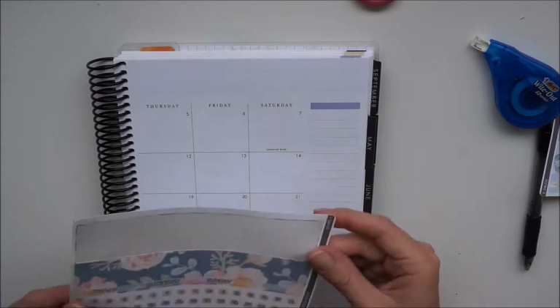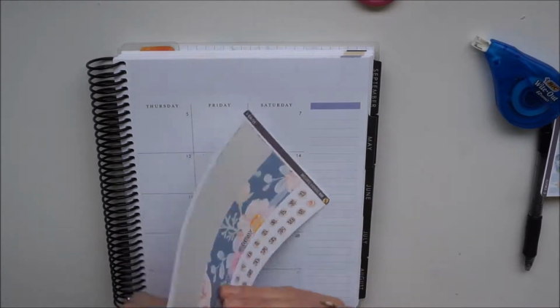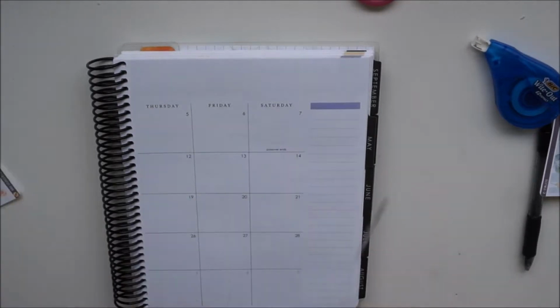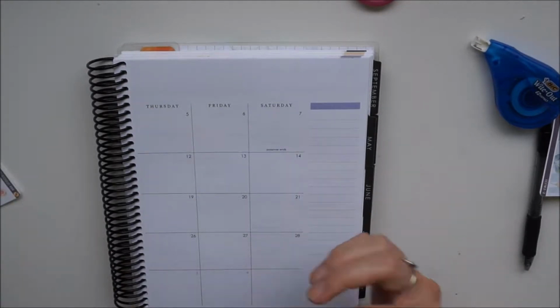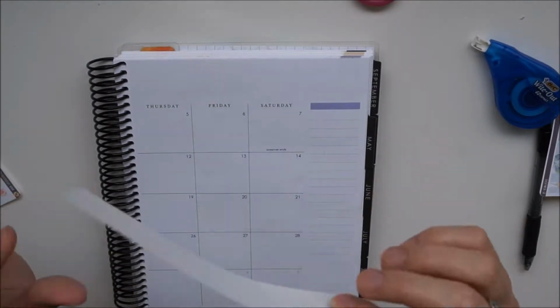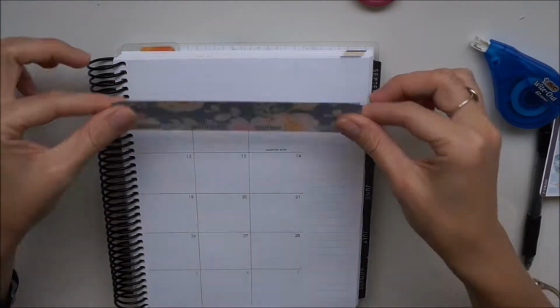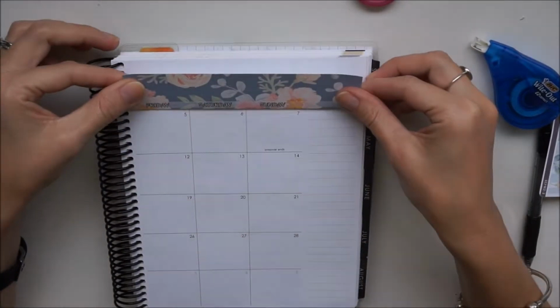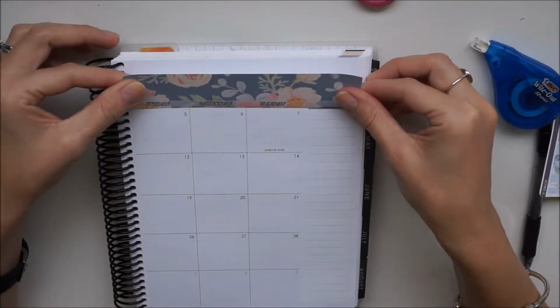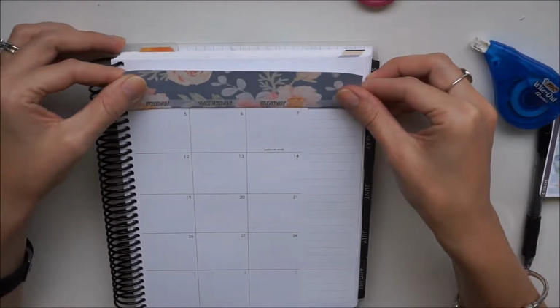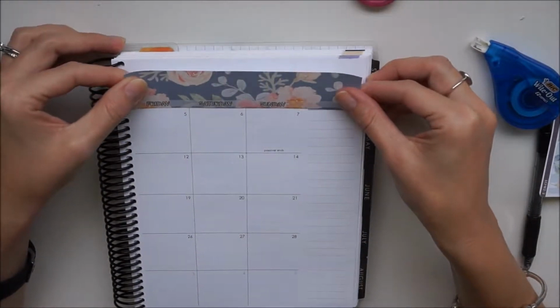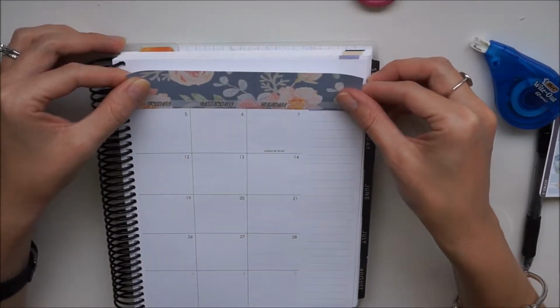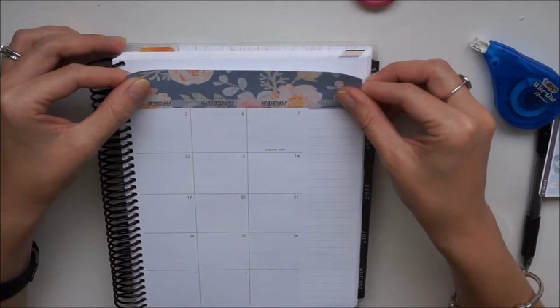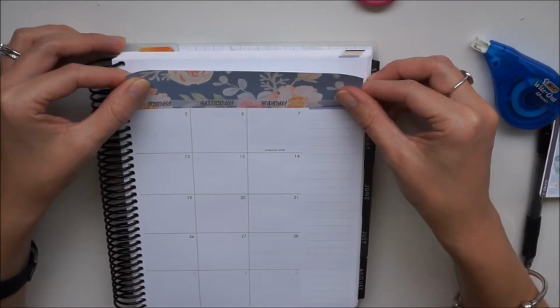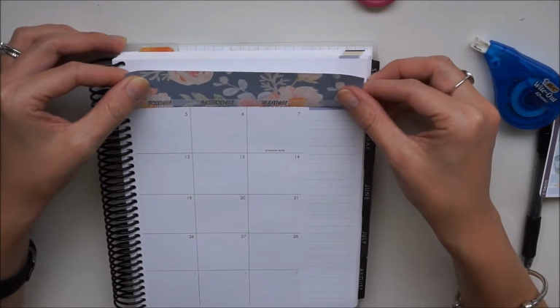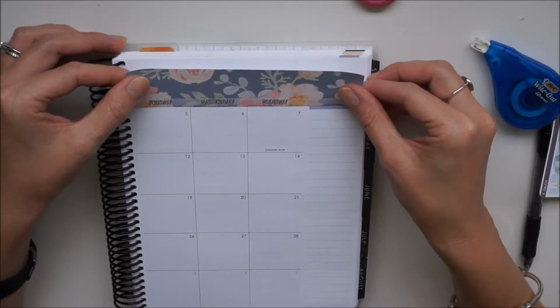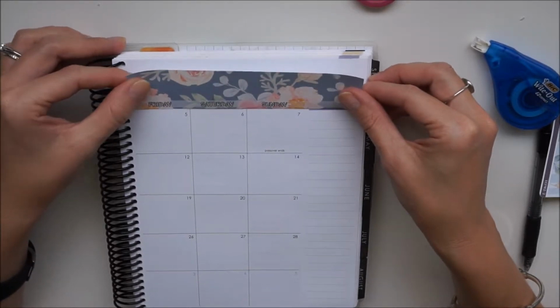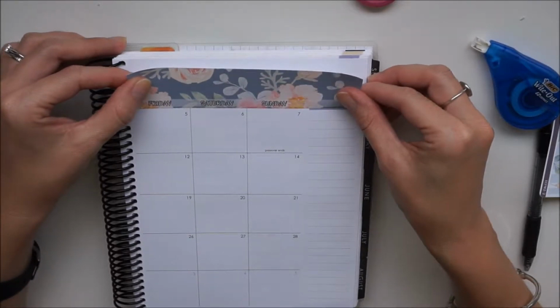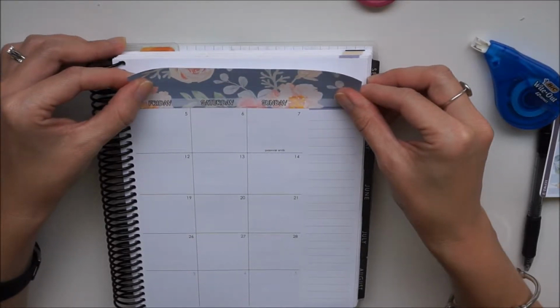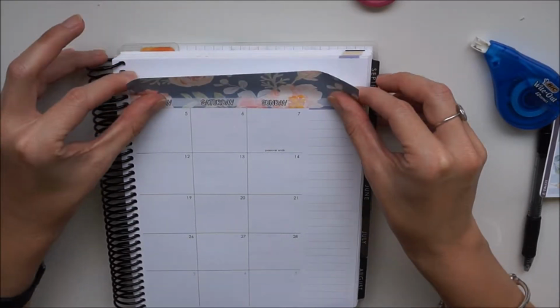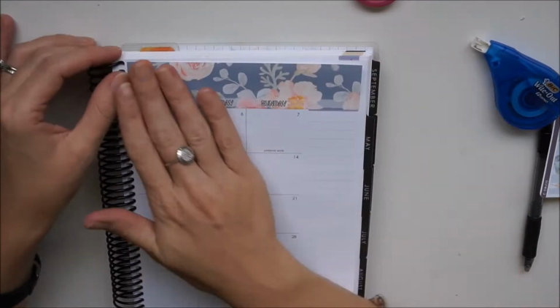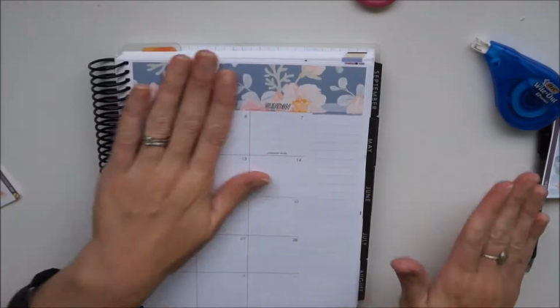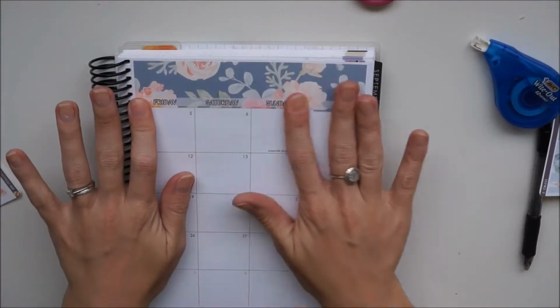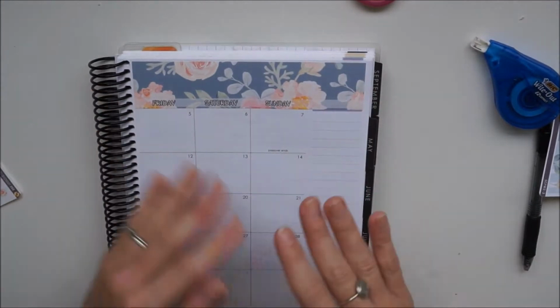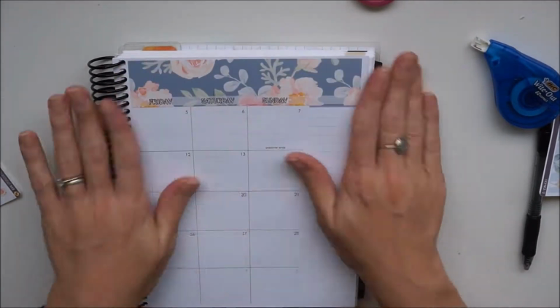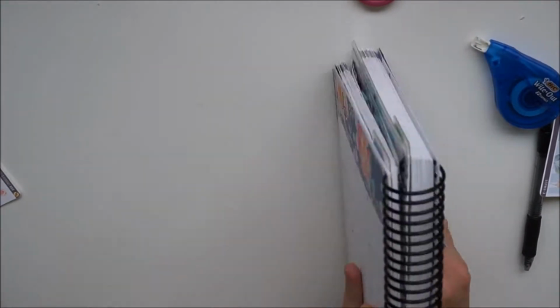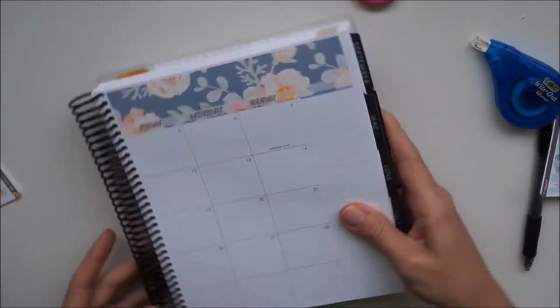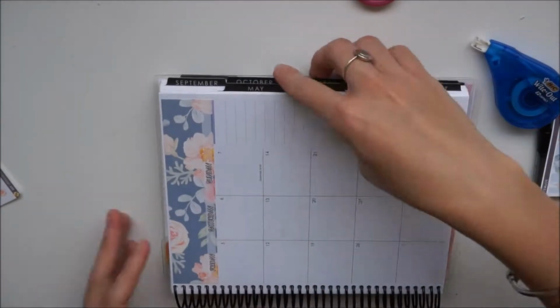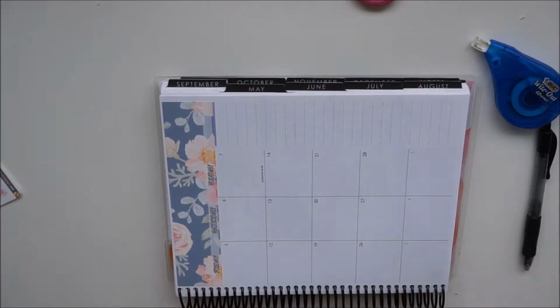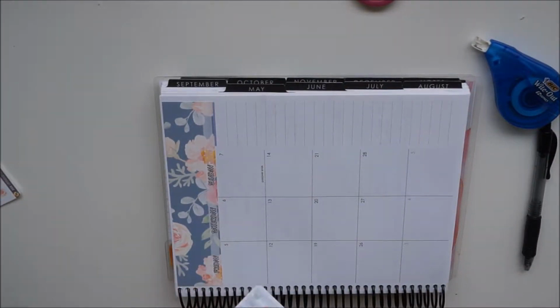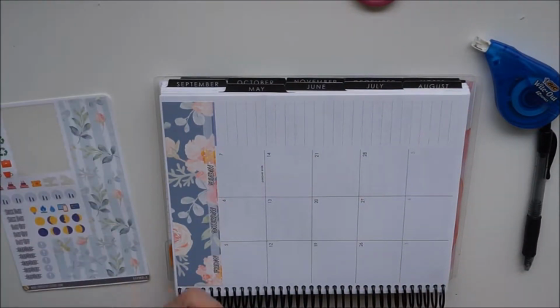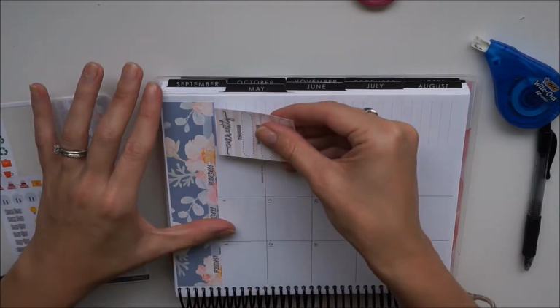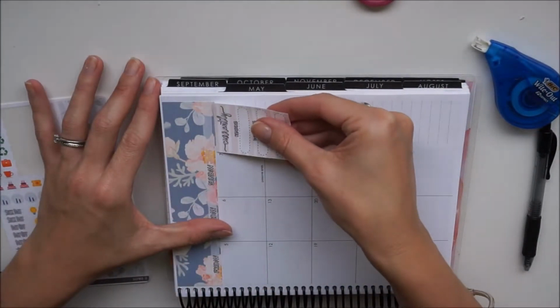Now that I've put the one down on the left-hand side, I'm just going to take this one on the right-hand side and try to line it up as best I can. All I do is try to line it up with the words and the days — that's the best I can do. I haven't really figured out any great techniques.